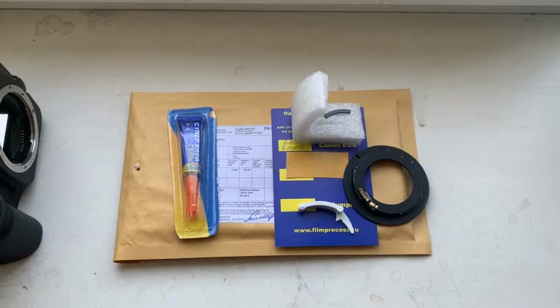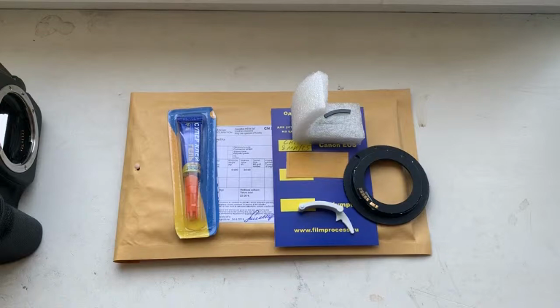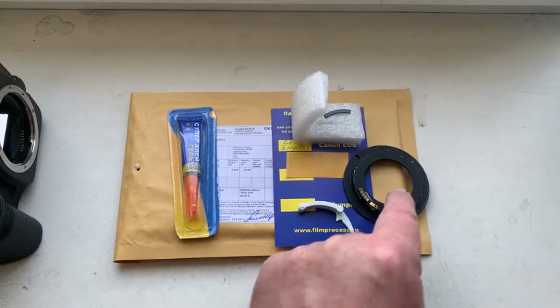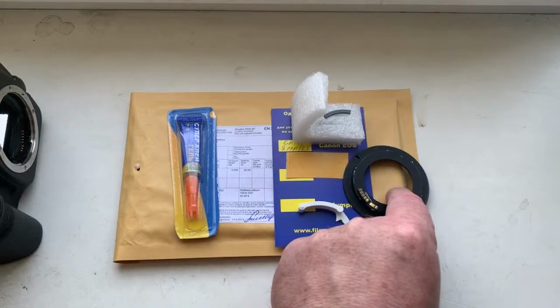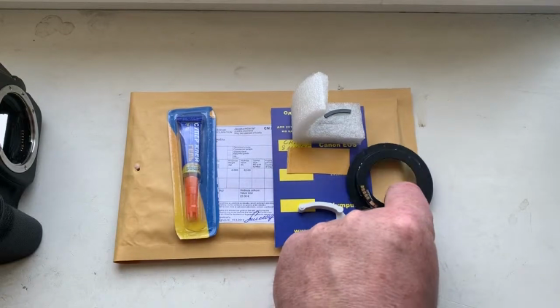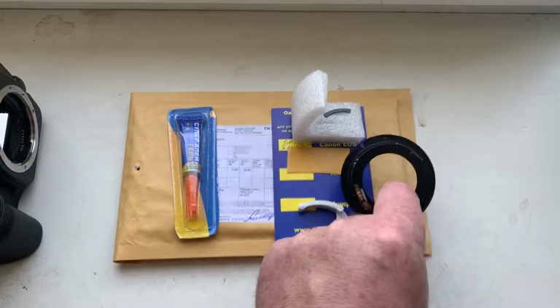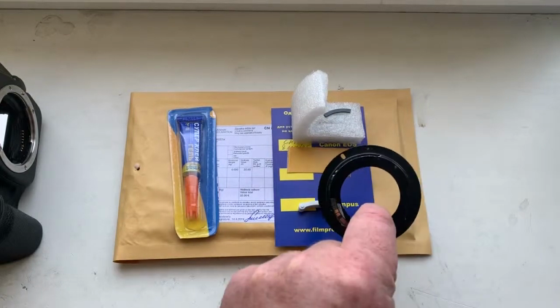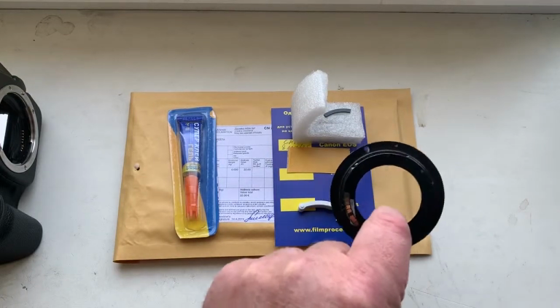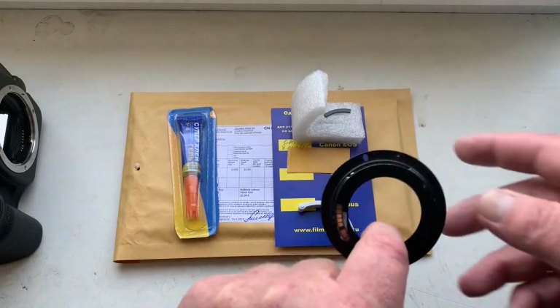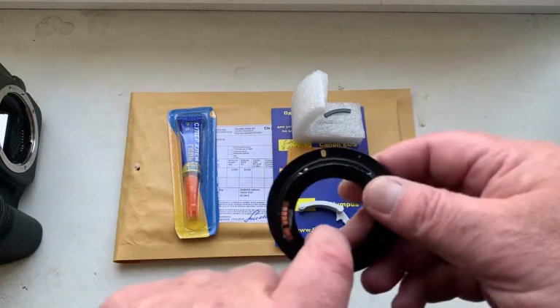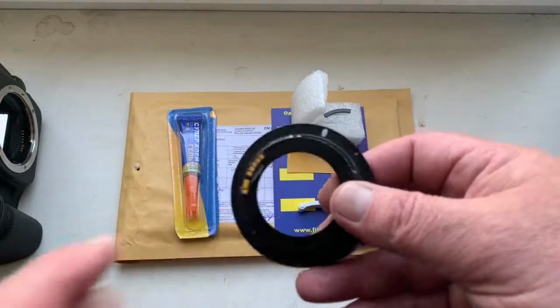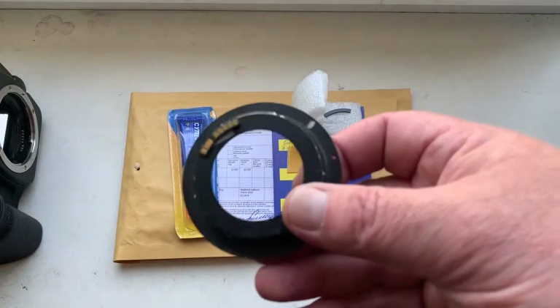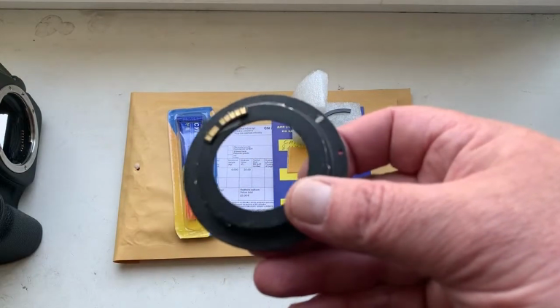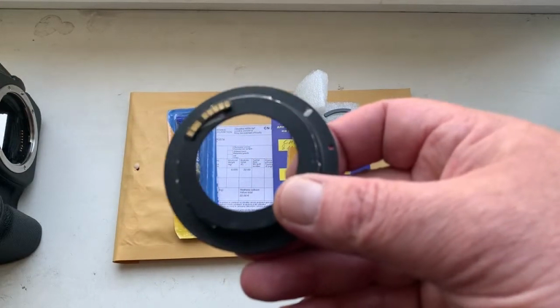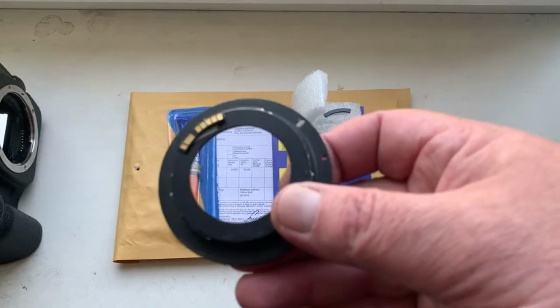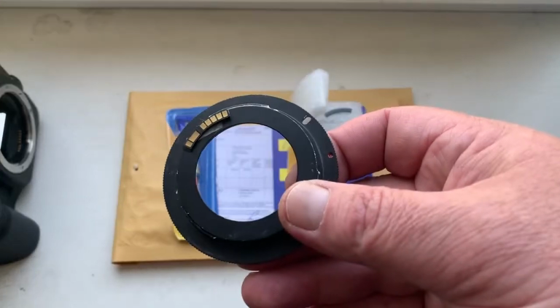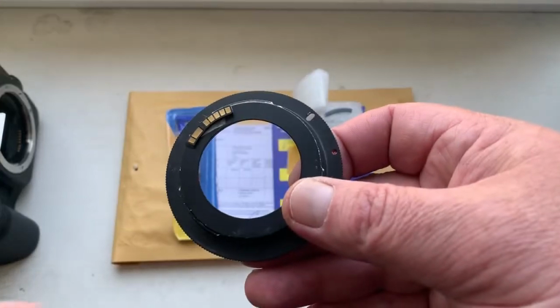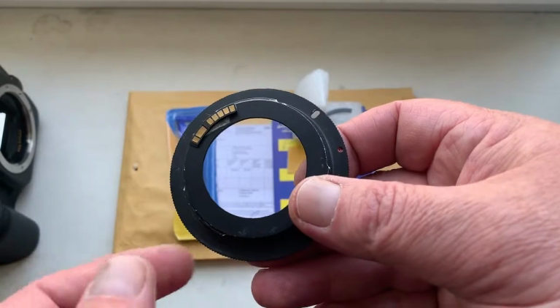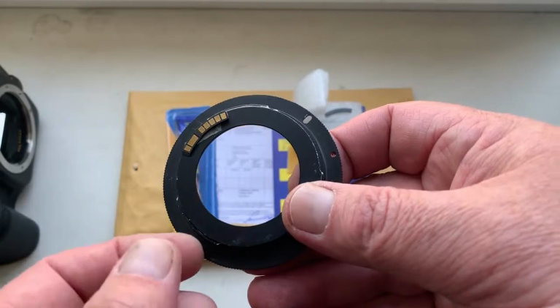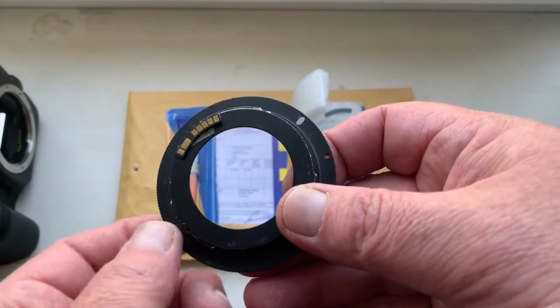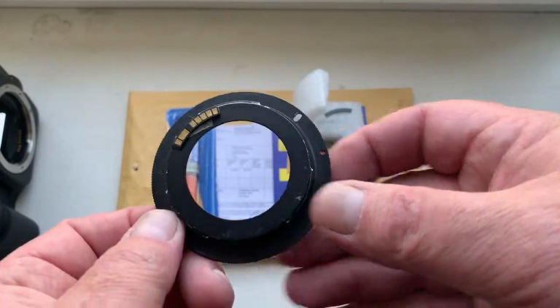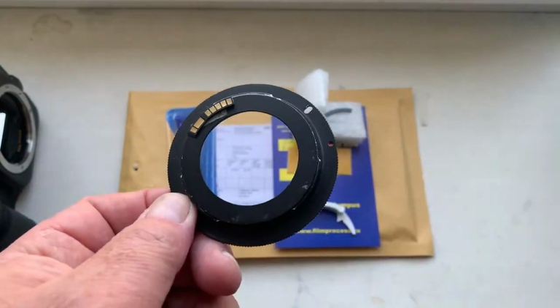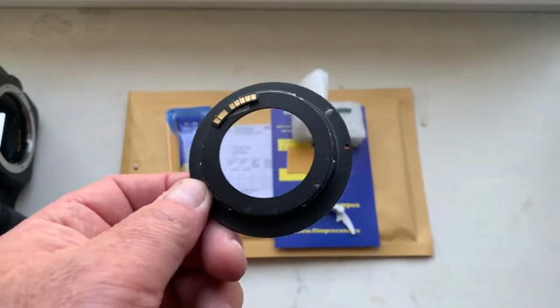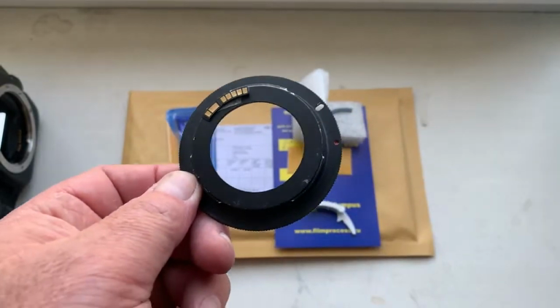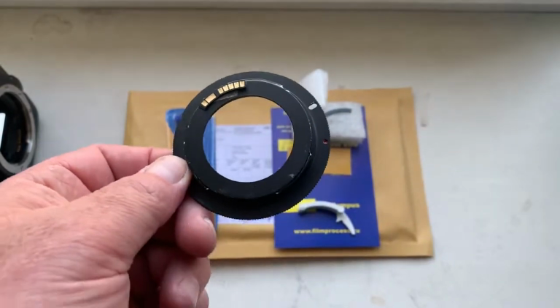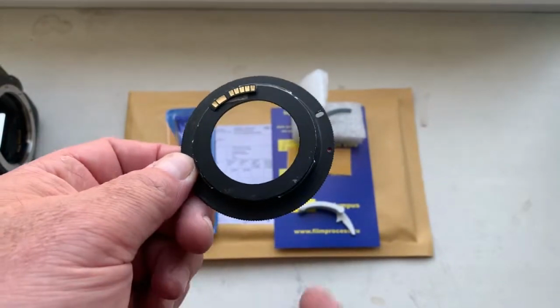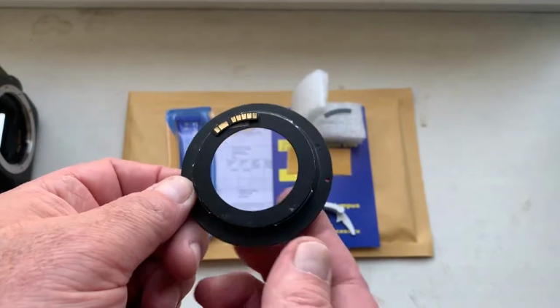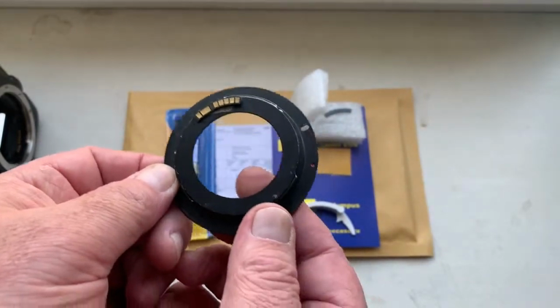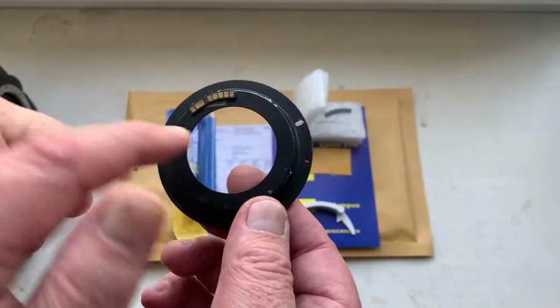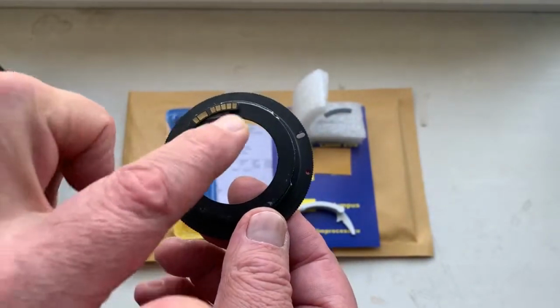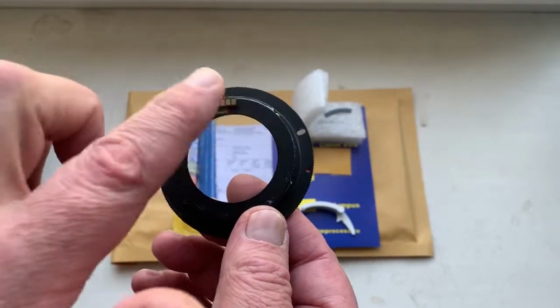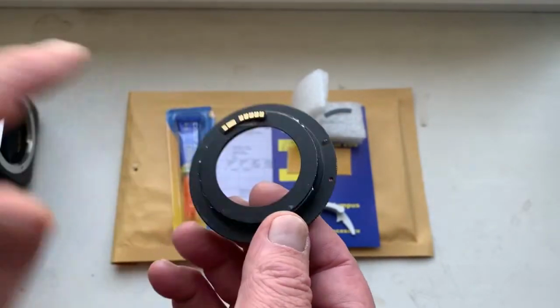Hello Sony, this video is about your chip. Look, this is your chip on my testing adapter. Now I check it in my camera.